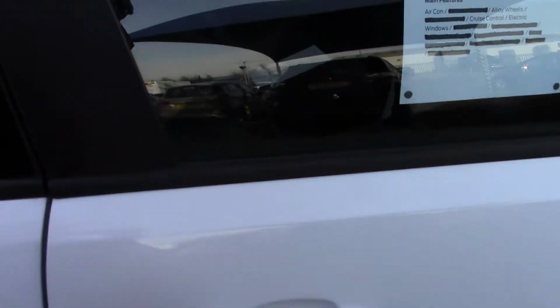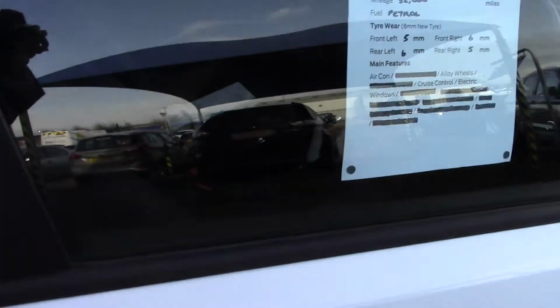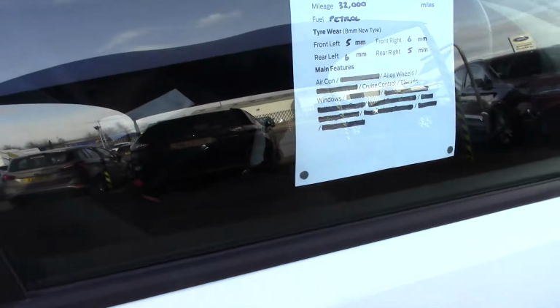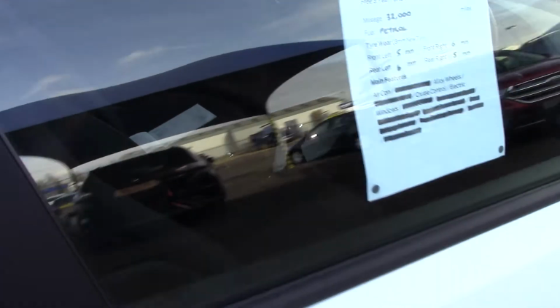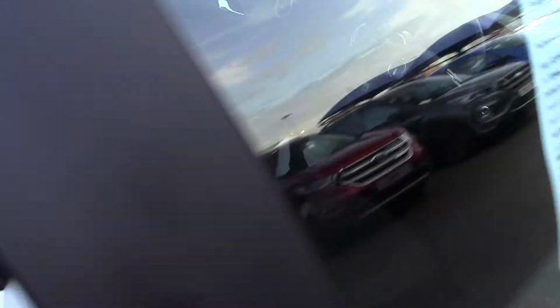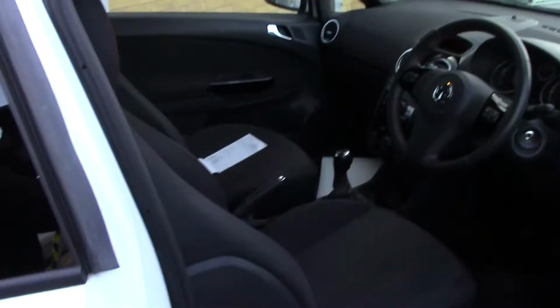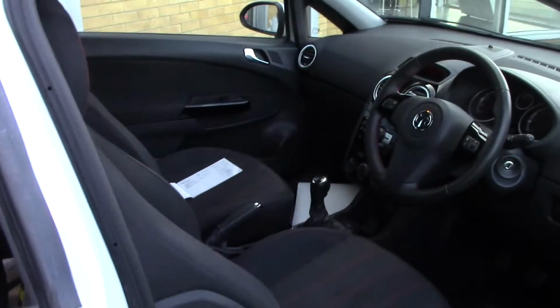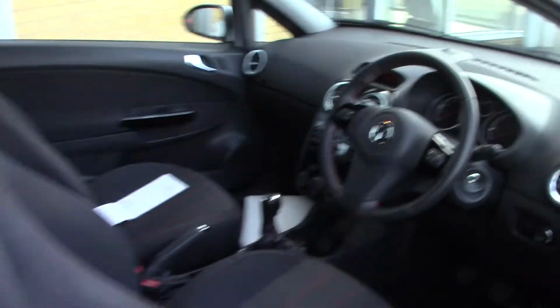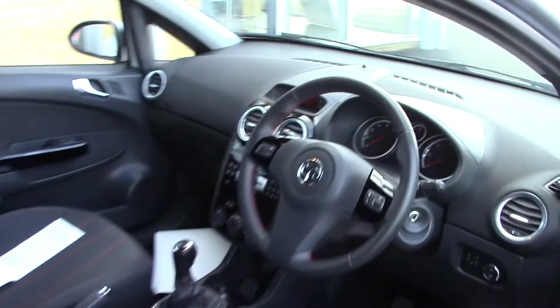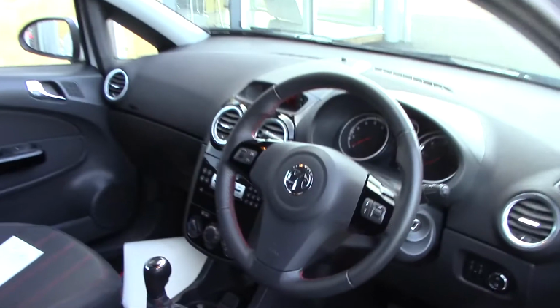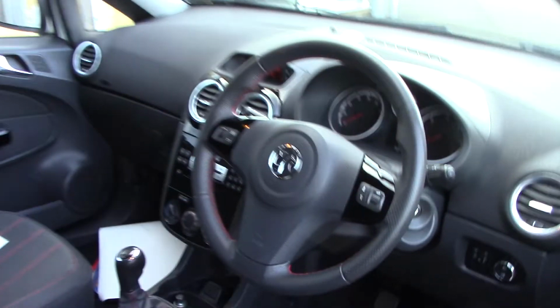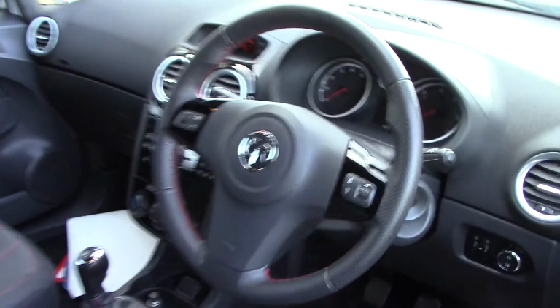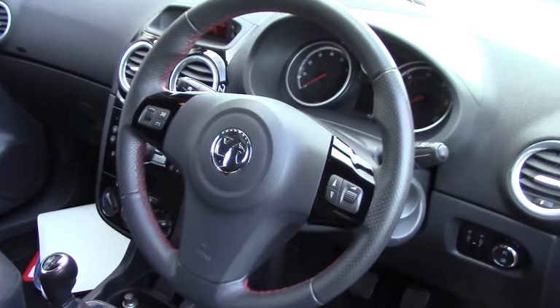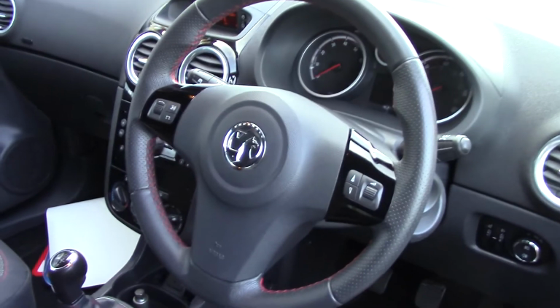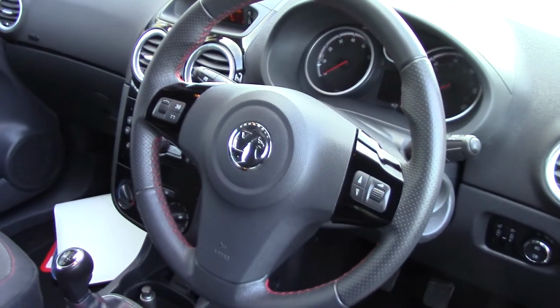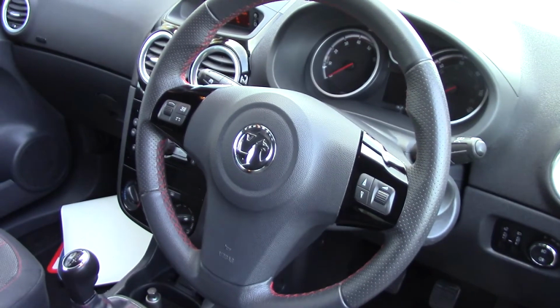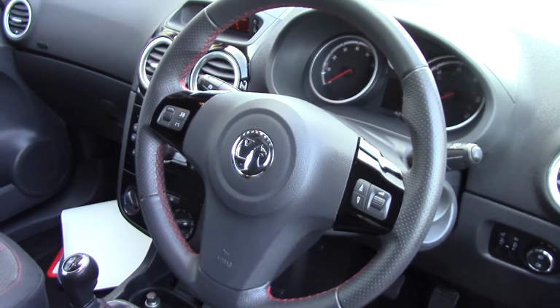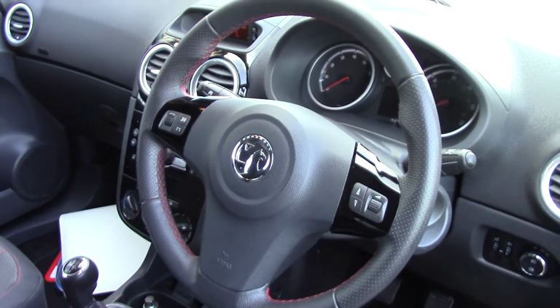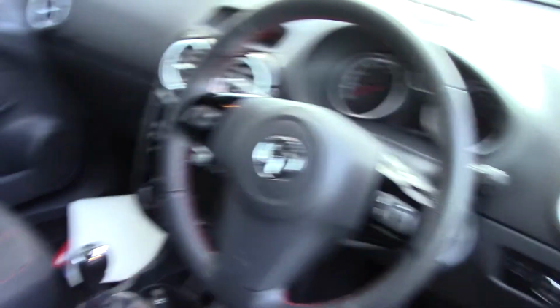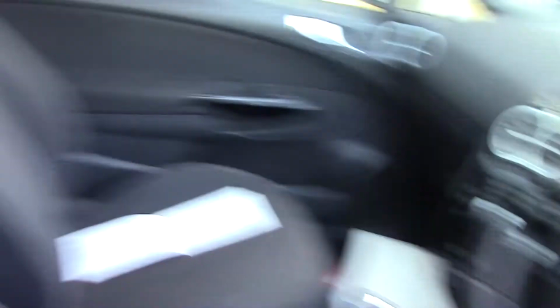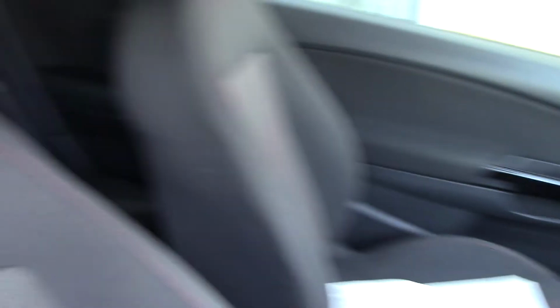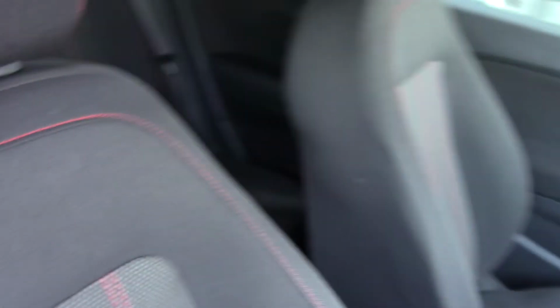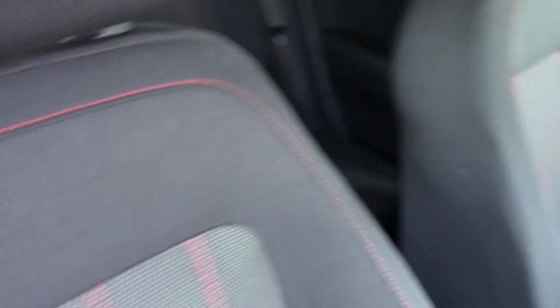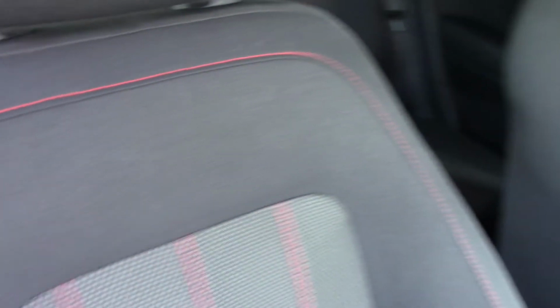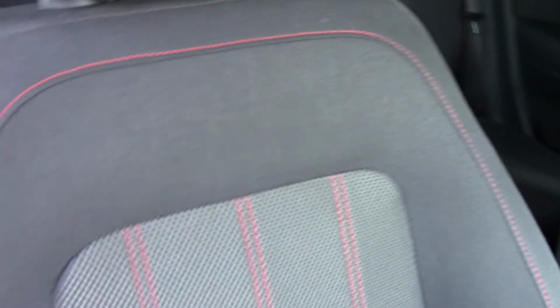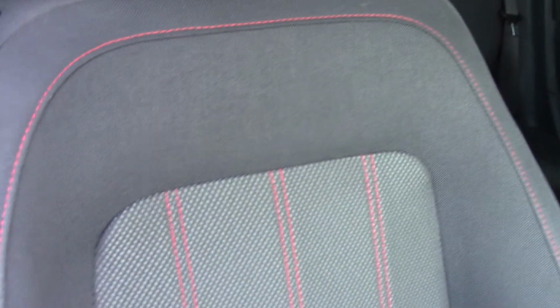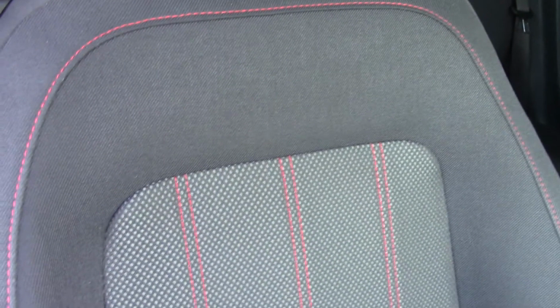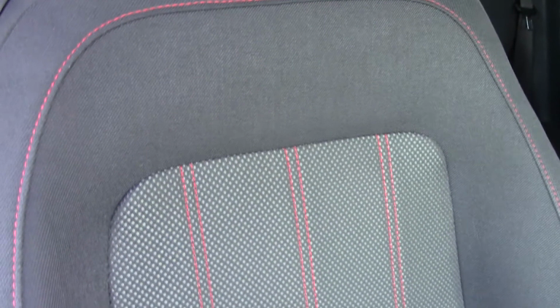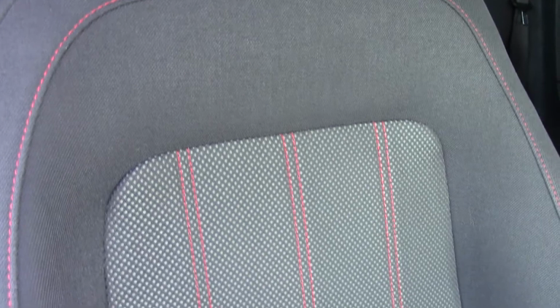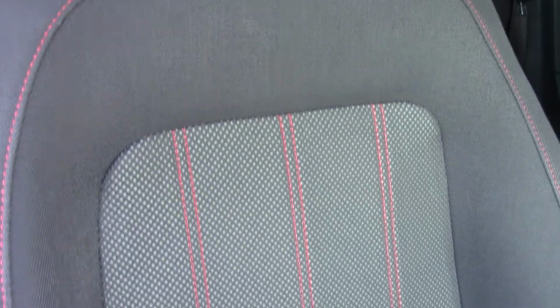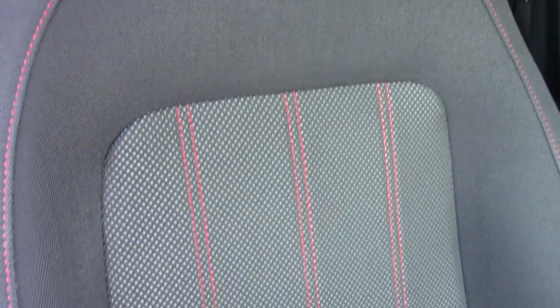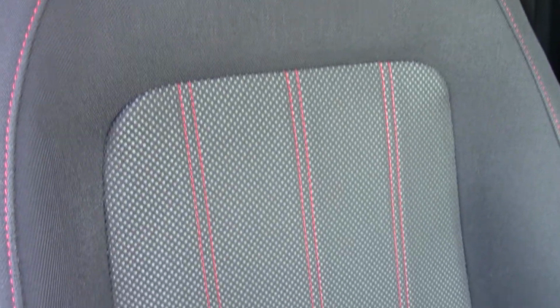As we make our way in towards the driver's side of the vehicle and get a look at all of the various instruments, as well as this grey and red stitch cloth interior.